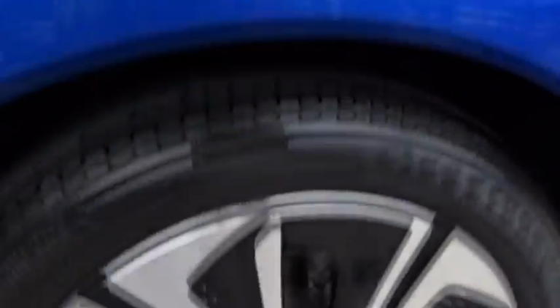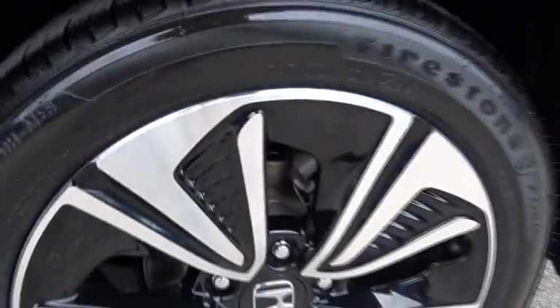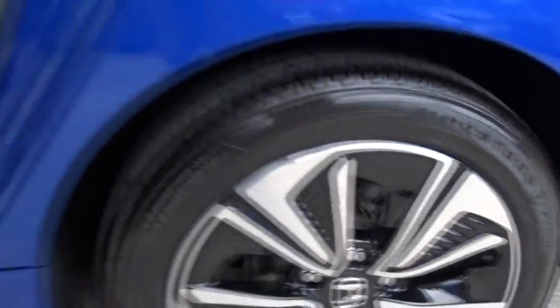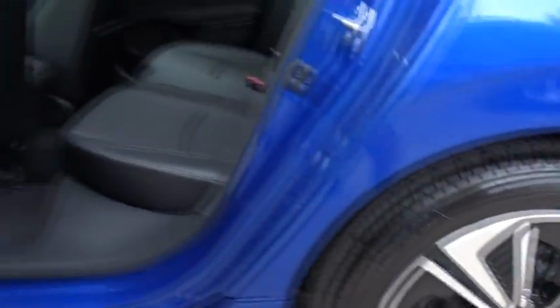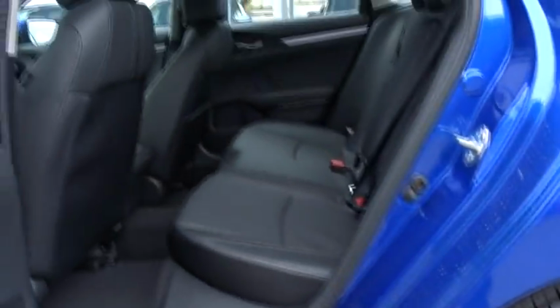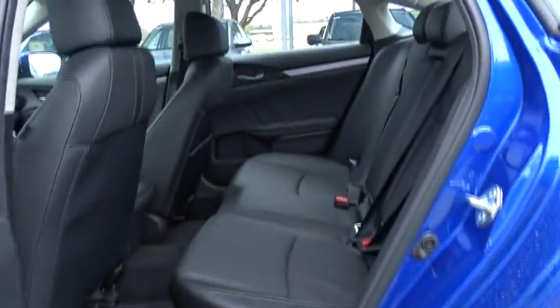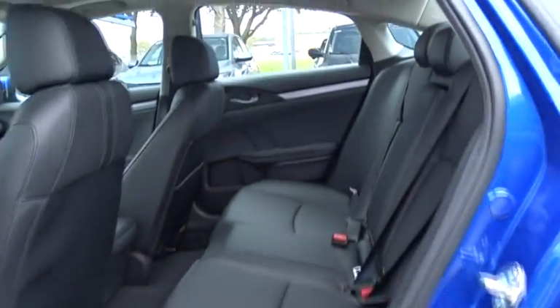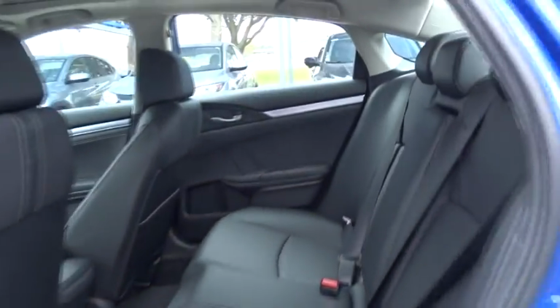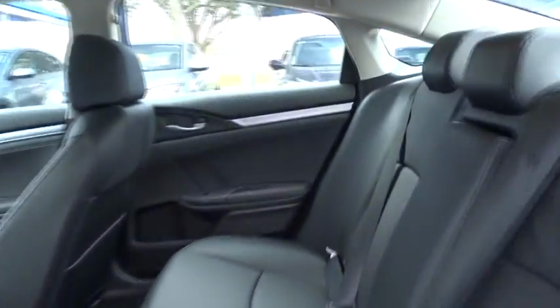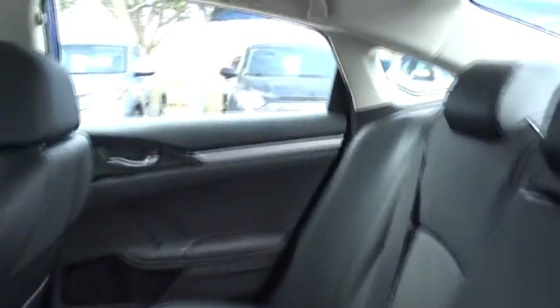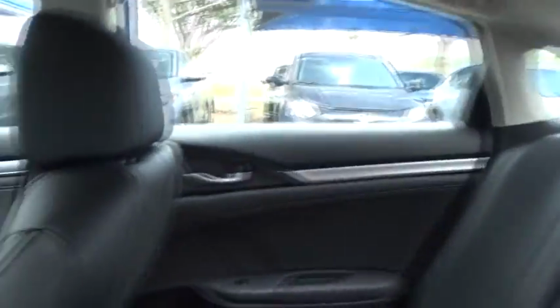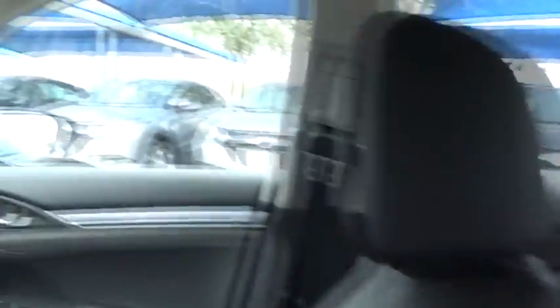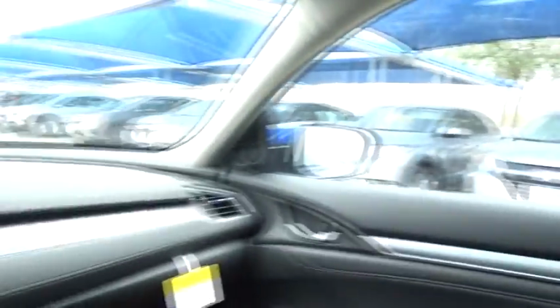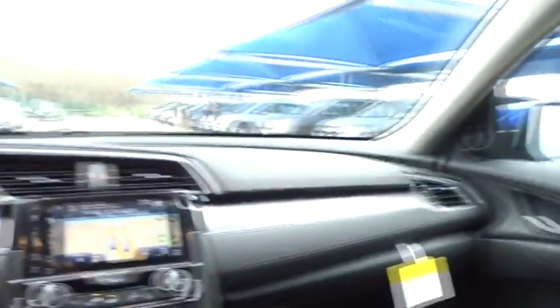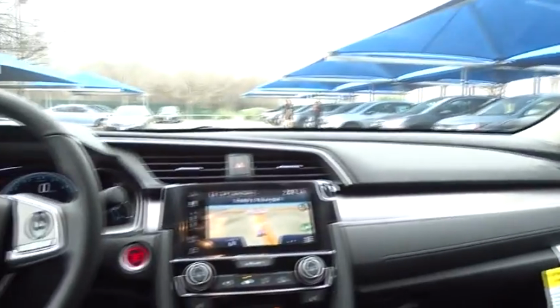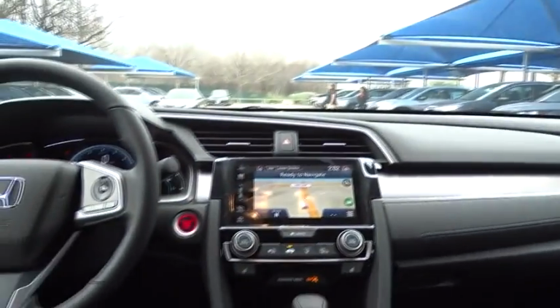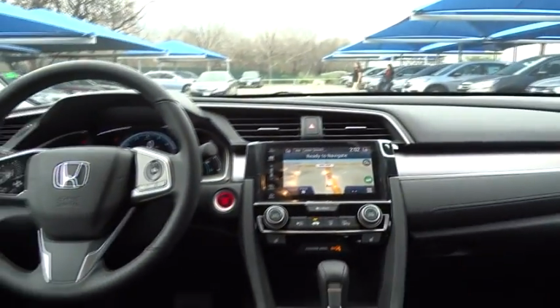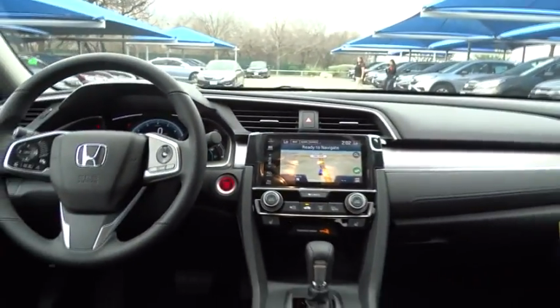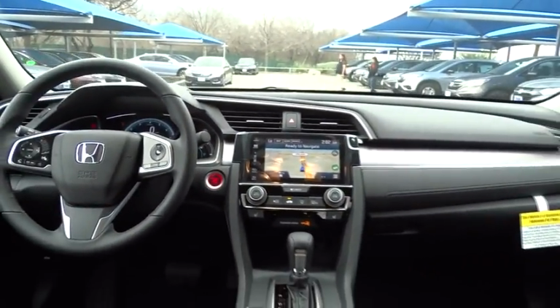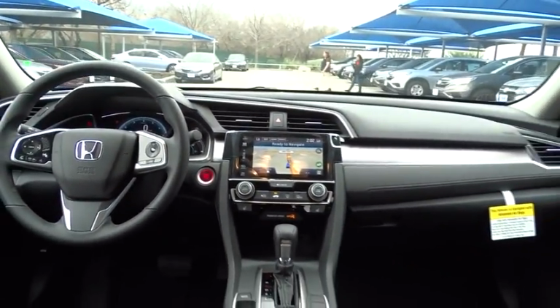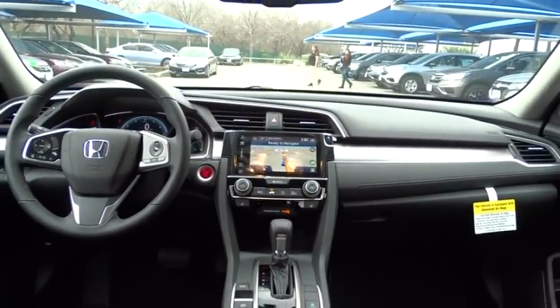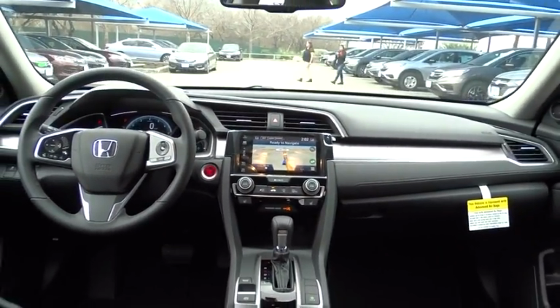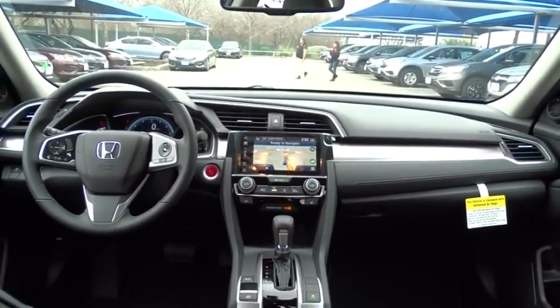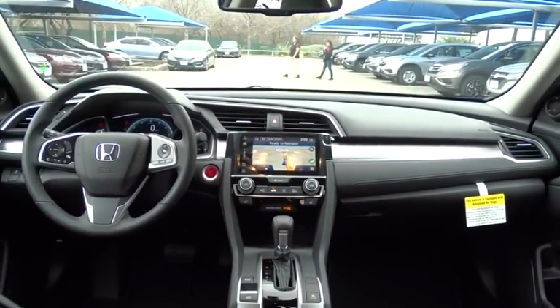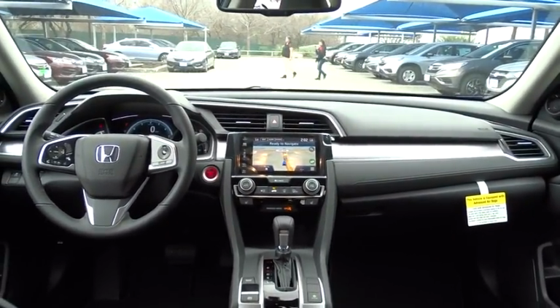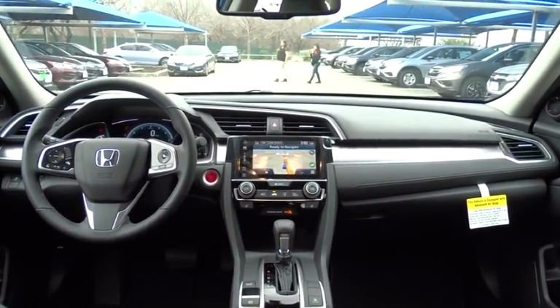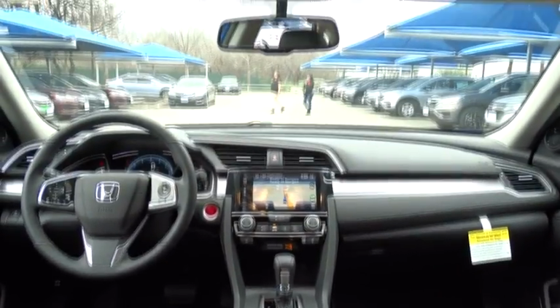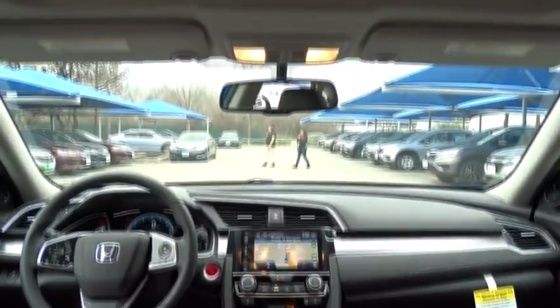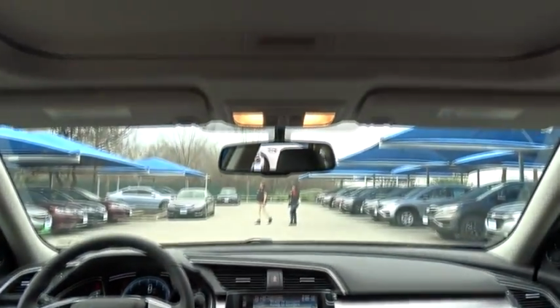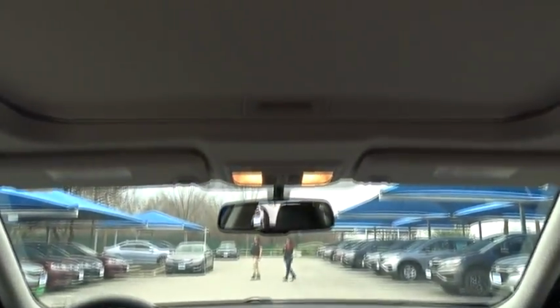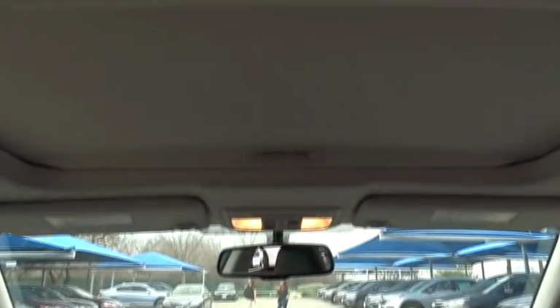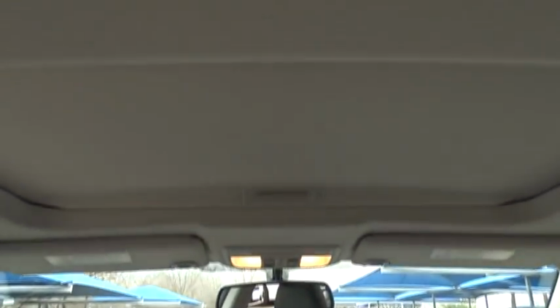Leather-wrapped steering wheel. Adjustable steering wheel. Power steering. Cruise control. Aluminum wheels. Keyless start. Four-wheel disc brakes. Floor mats. Auto-dimming rear-view mirror.